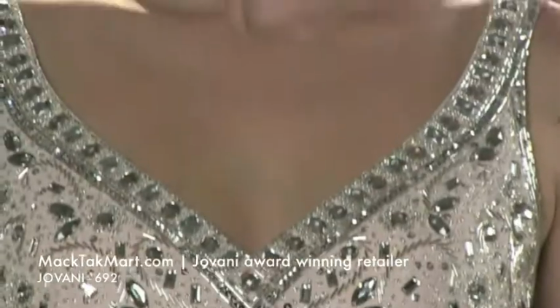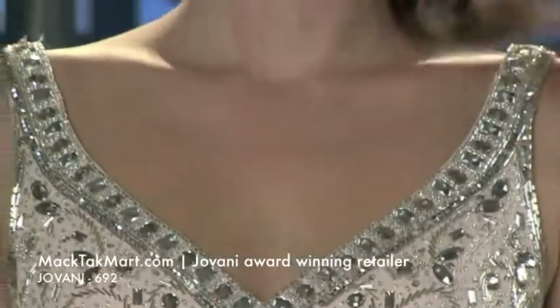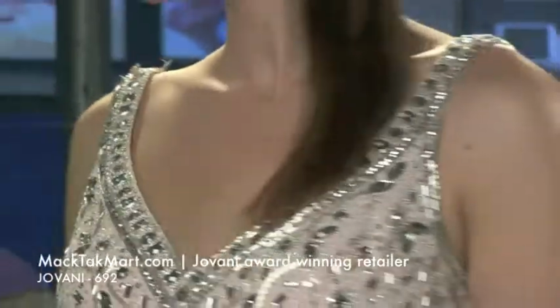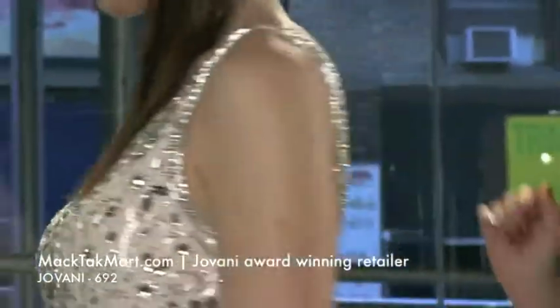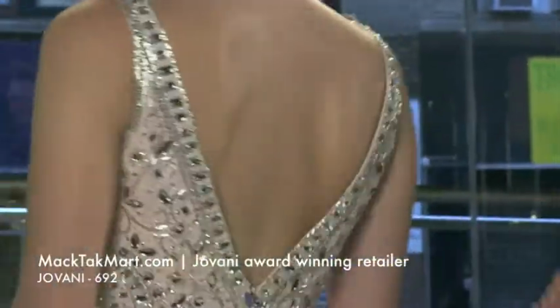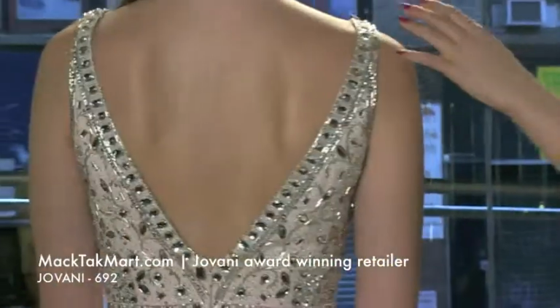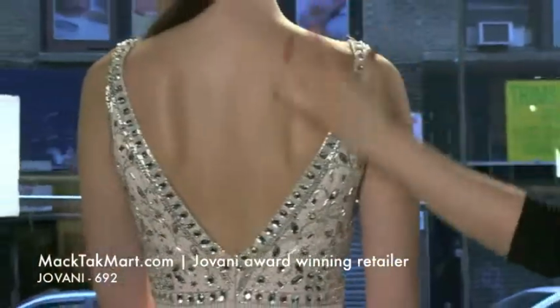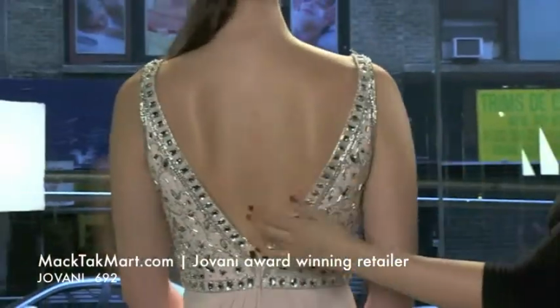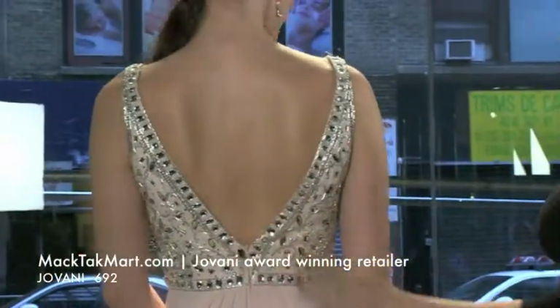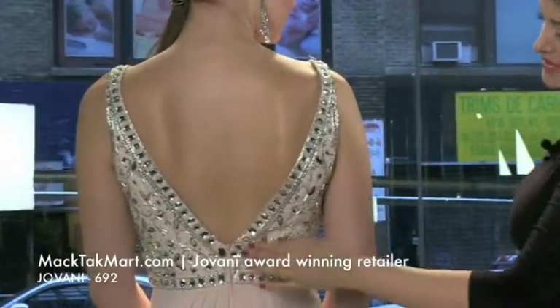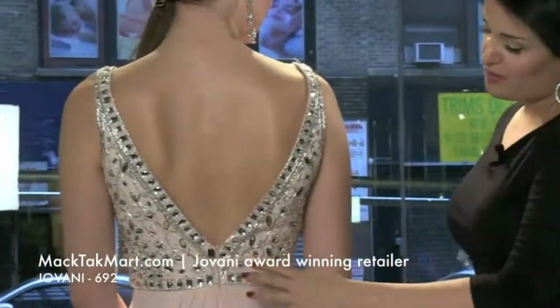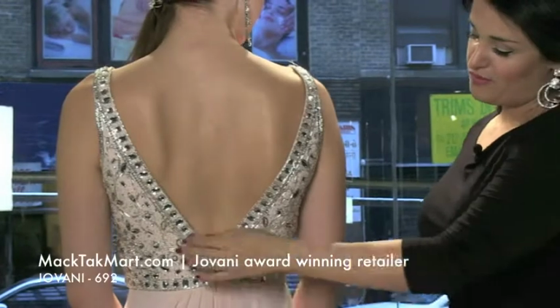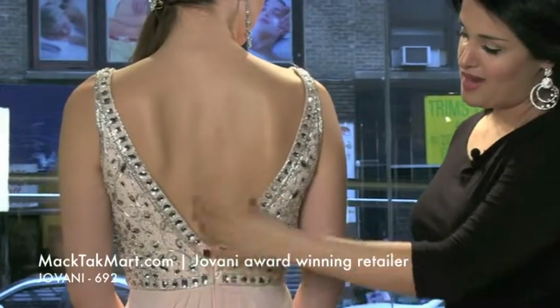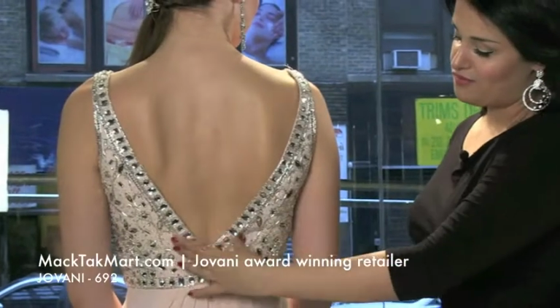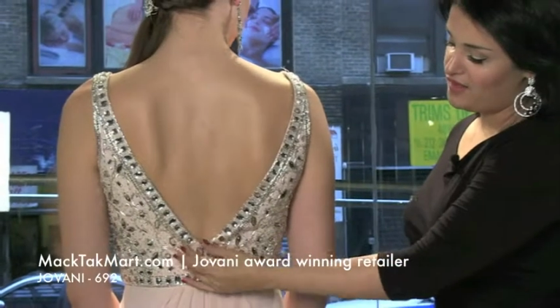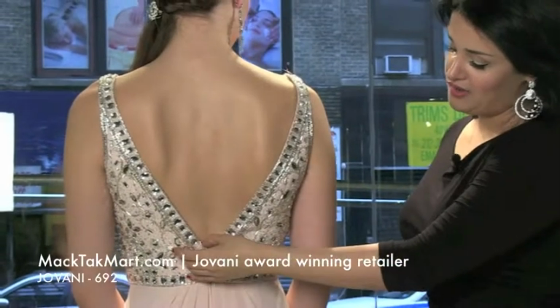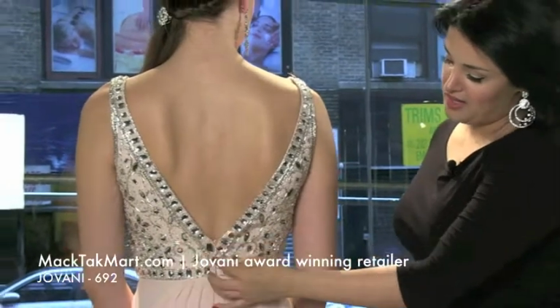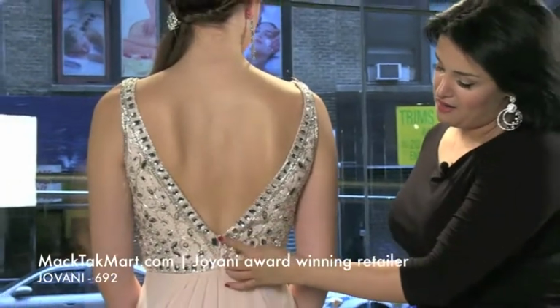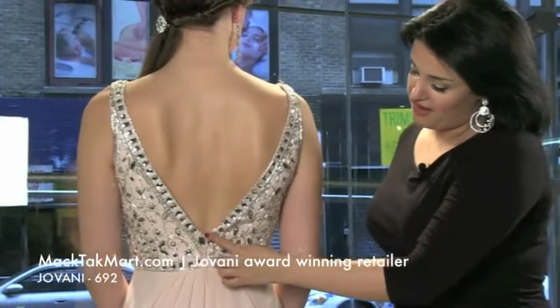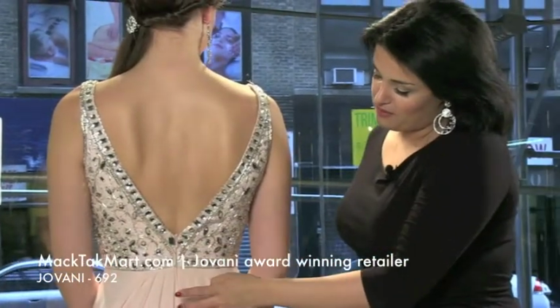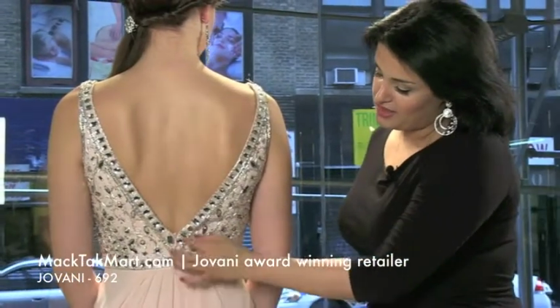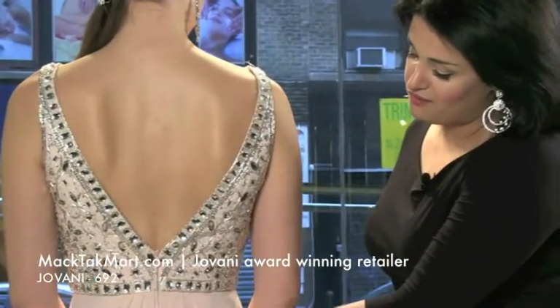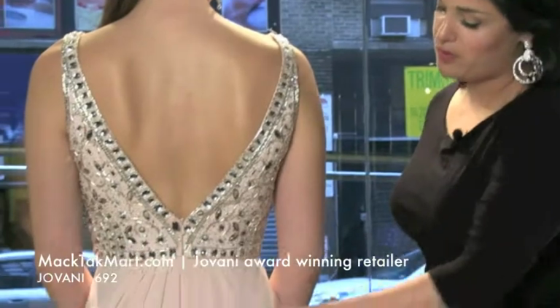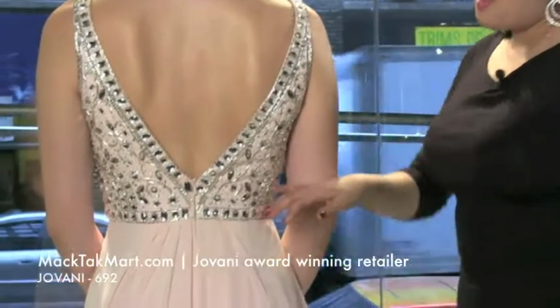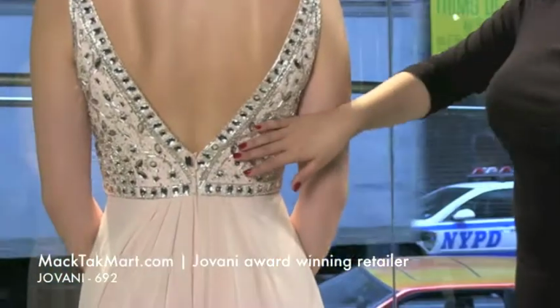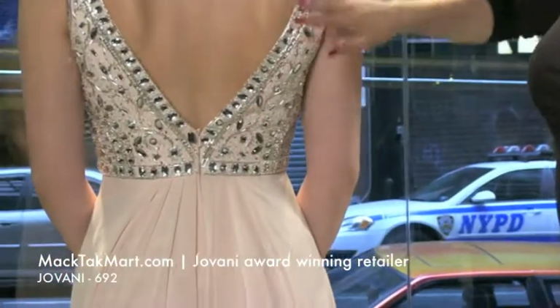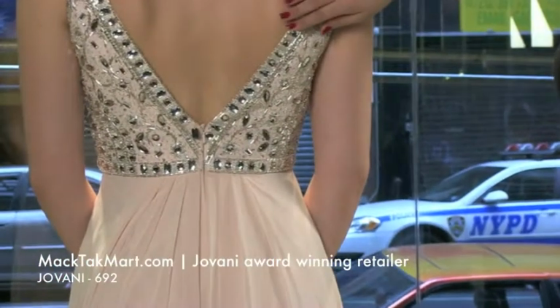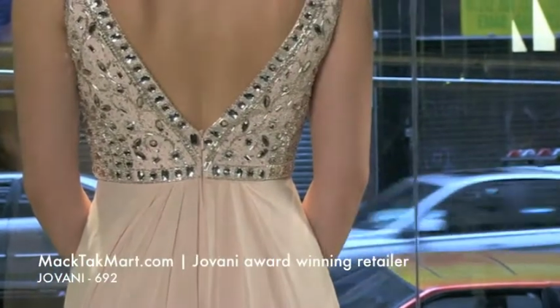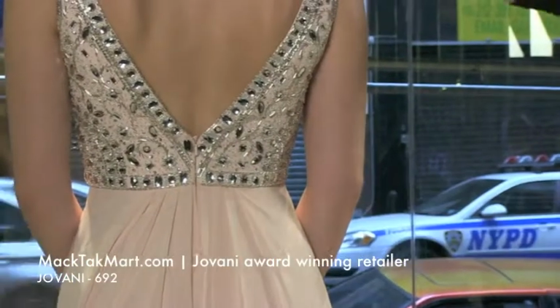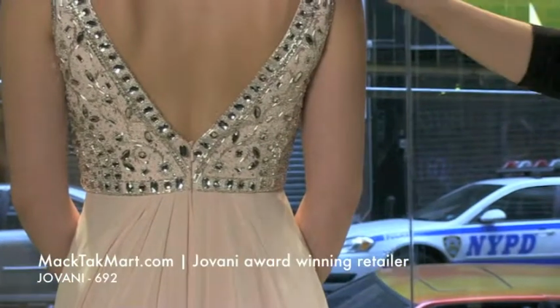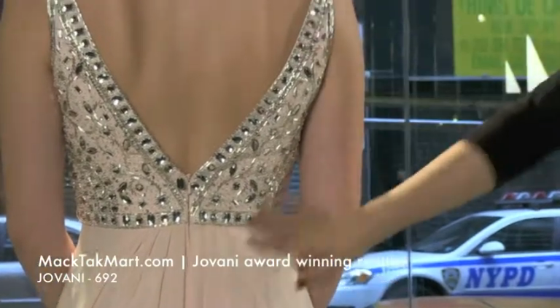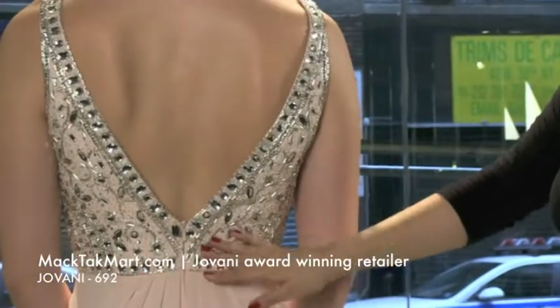Turn around and let's show the back of the dress. The back is very sexy, very beautiful, very dramatic. It's a V-cut, and right here you have the zipper. It's a very beautiful dress — this is a jewelry by itself.